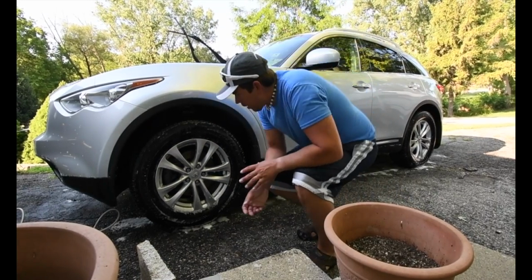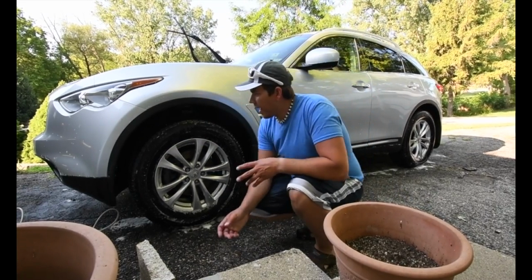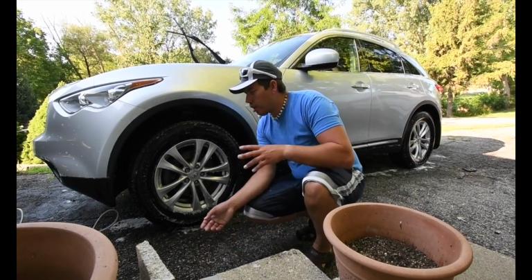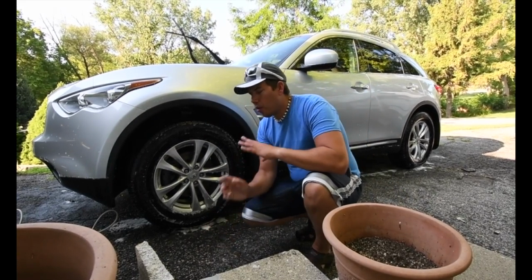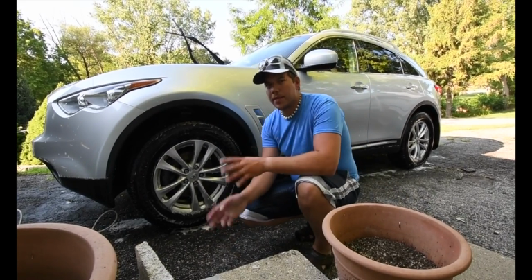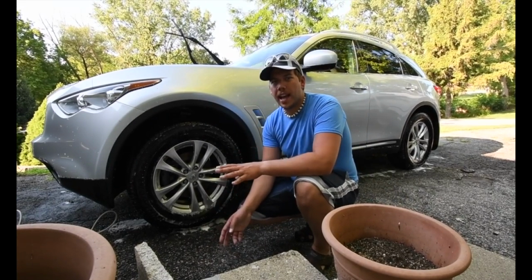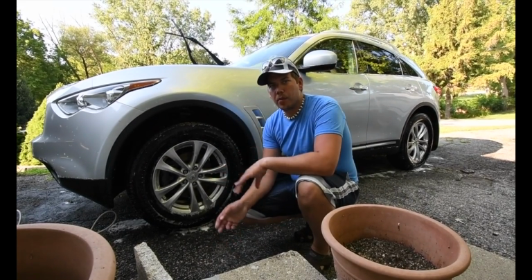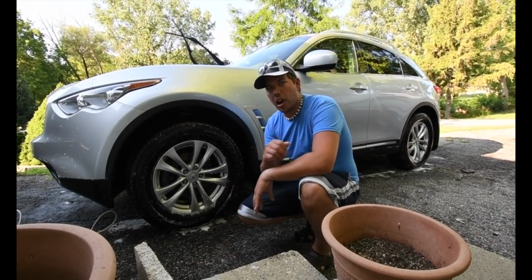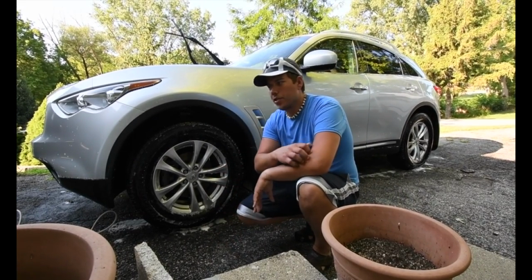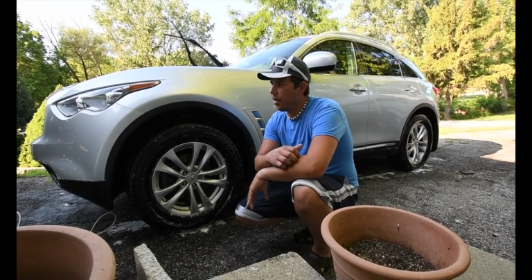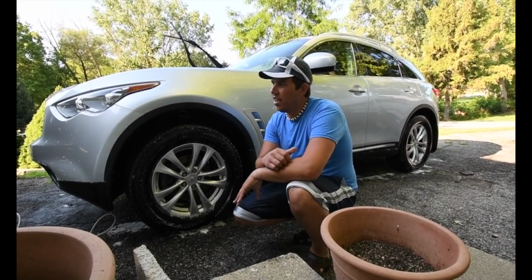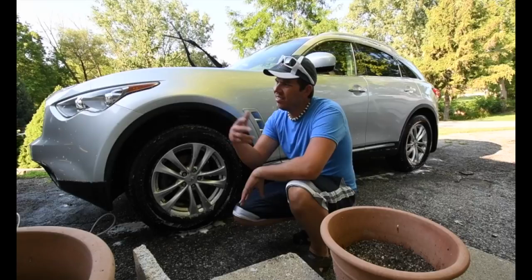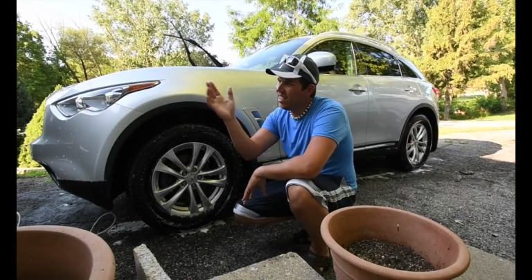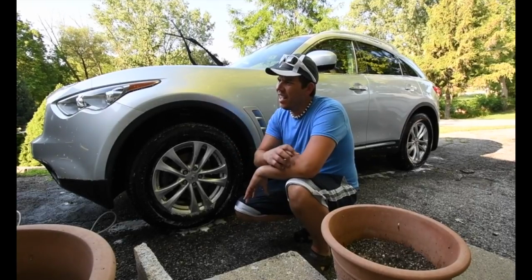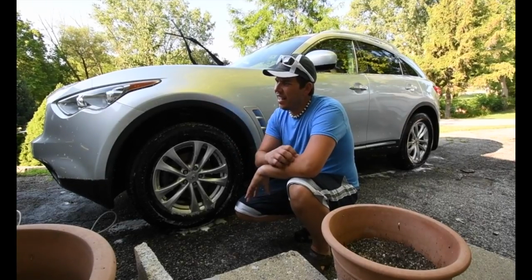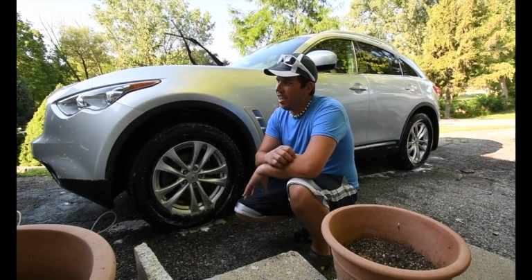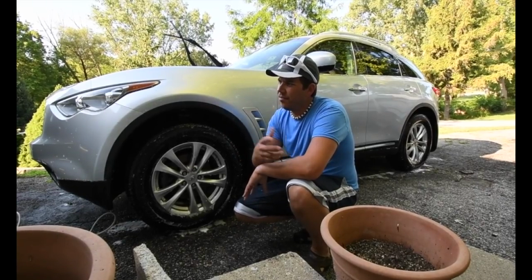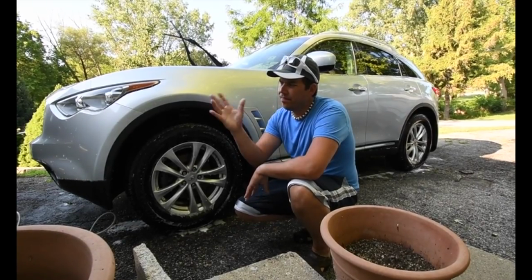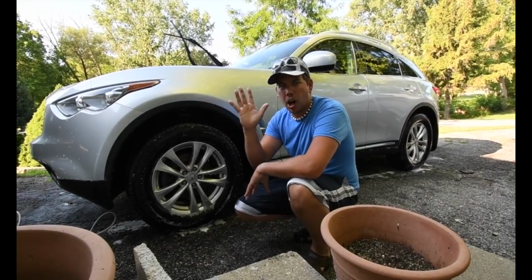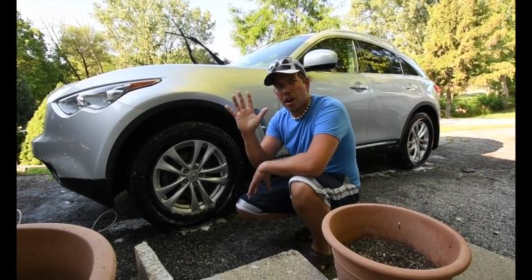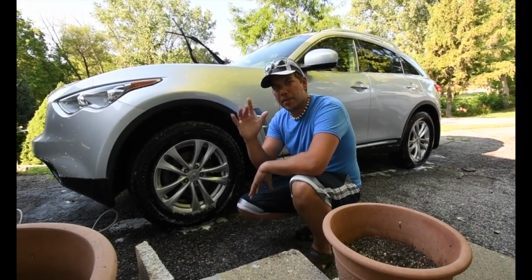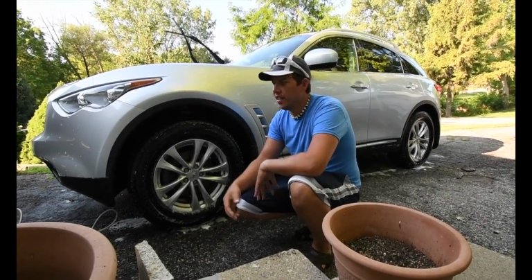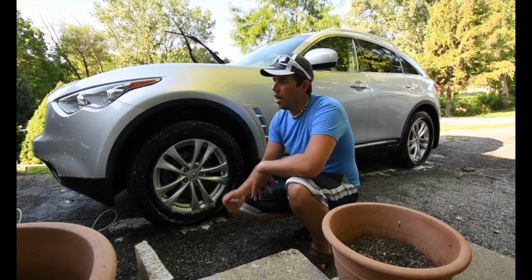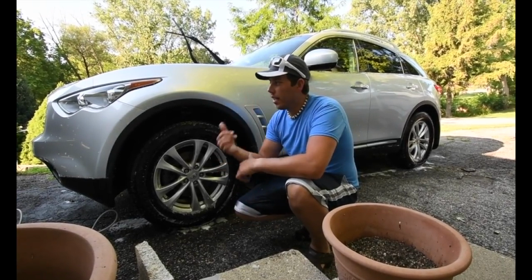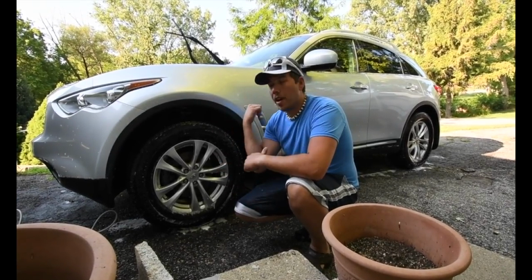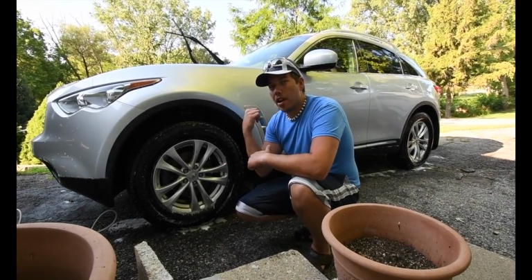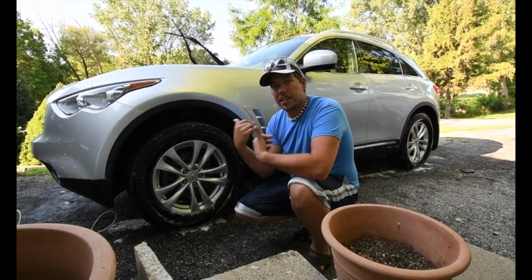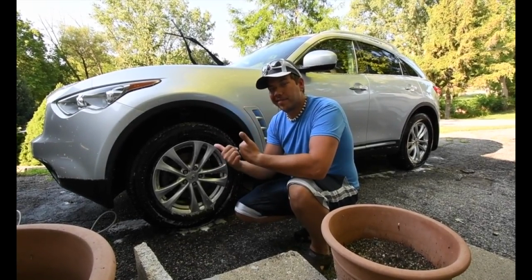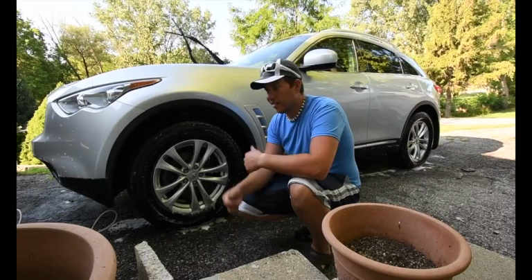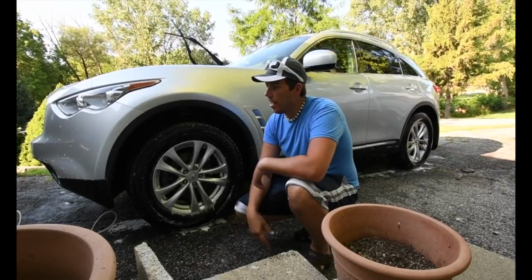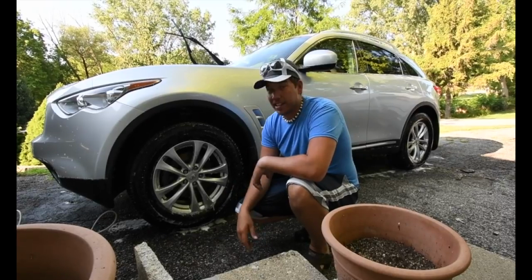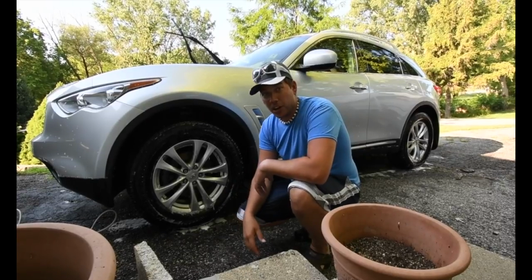Now that I have the car wiped down with car soap and a car washing mitt, it's time to power wash it and get started.